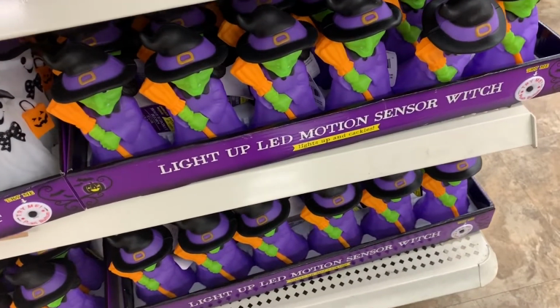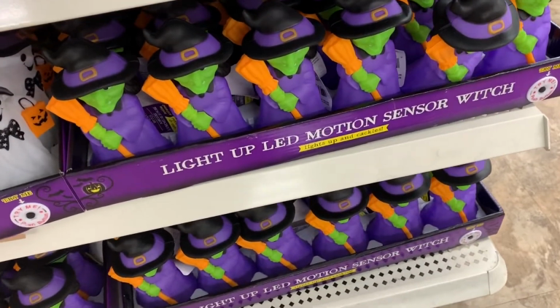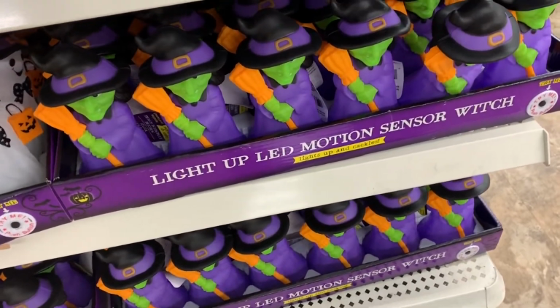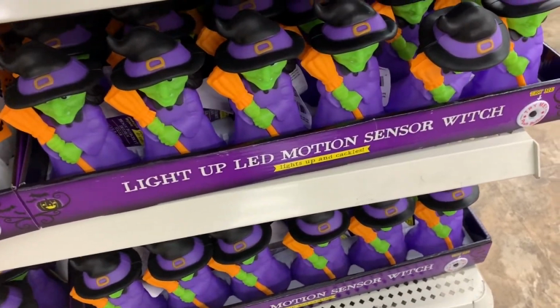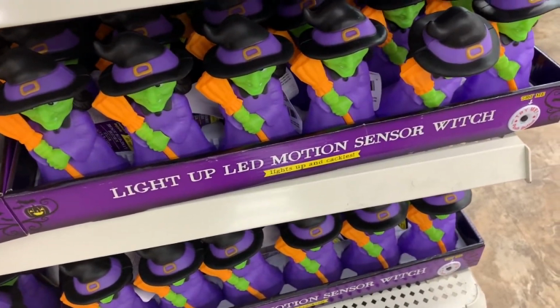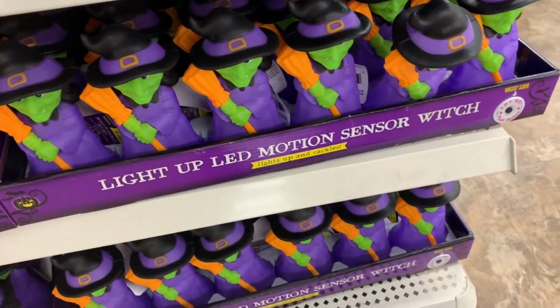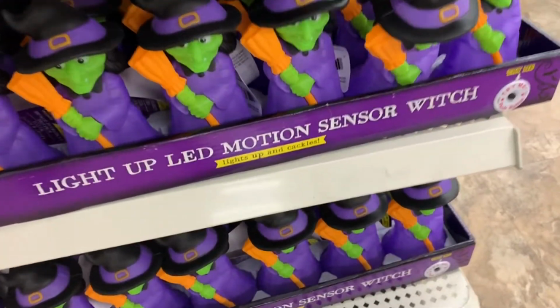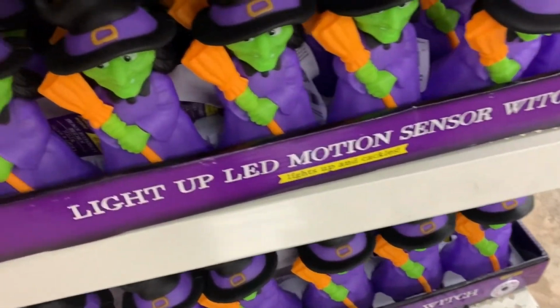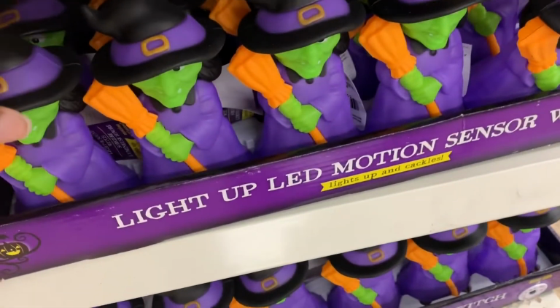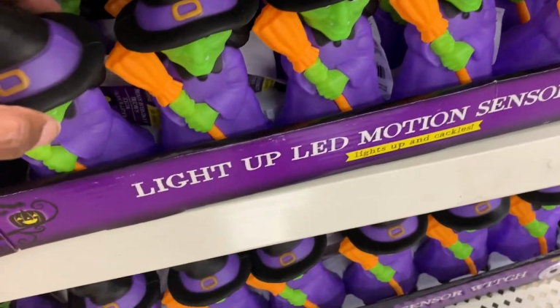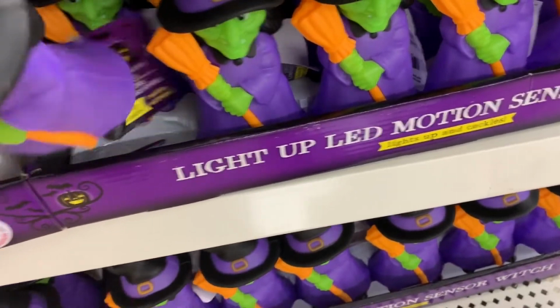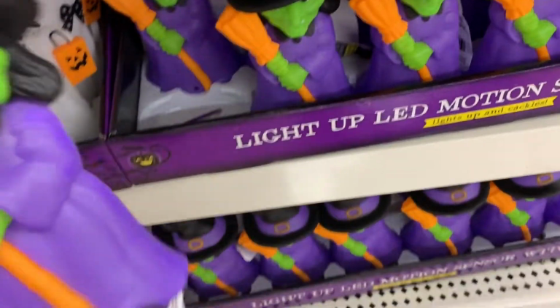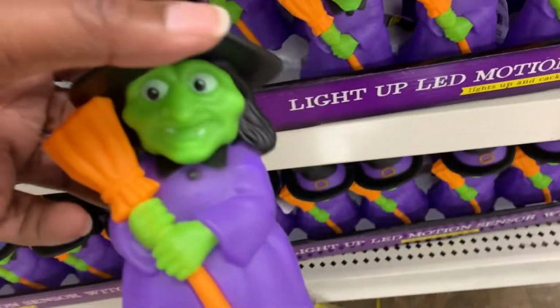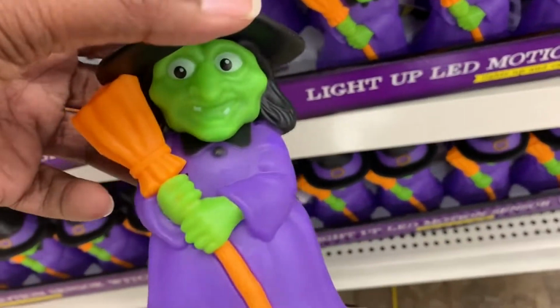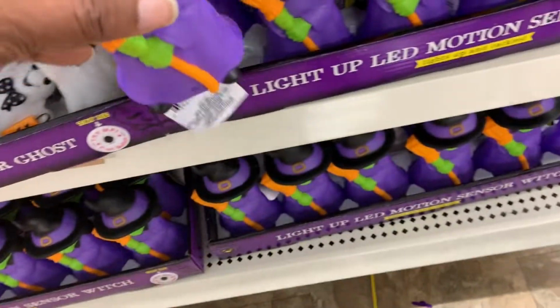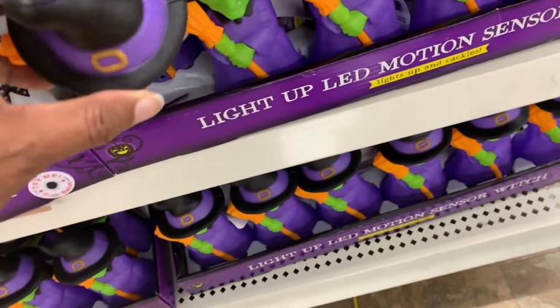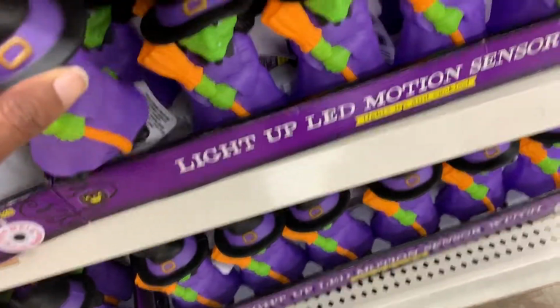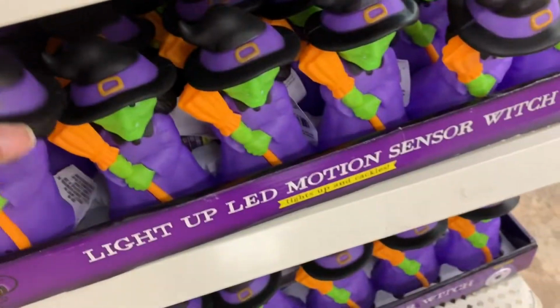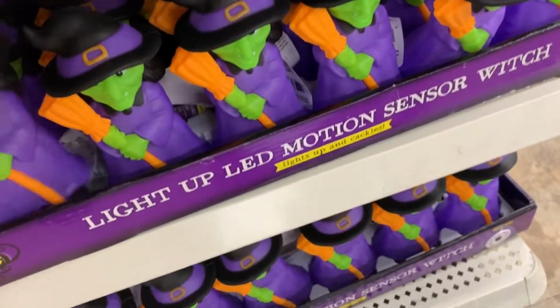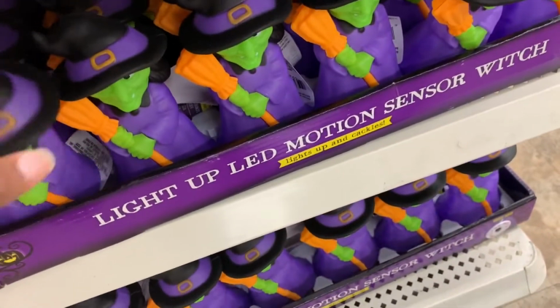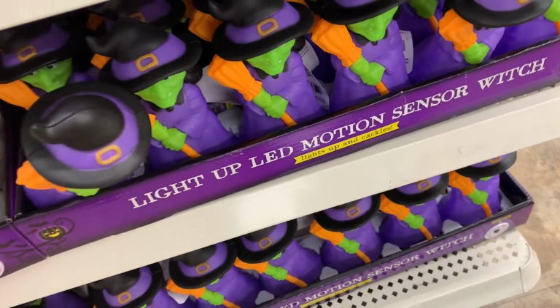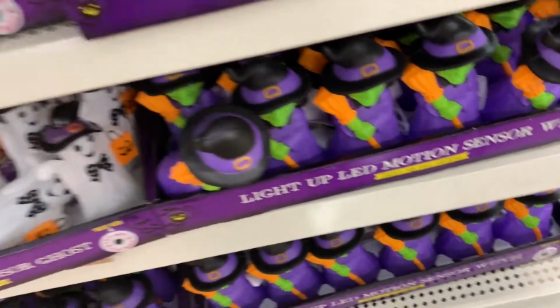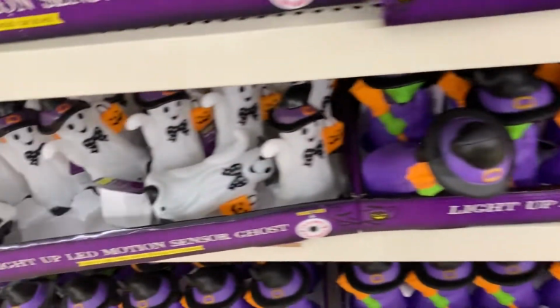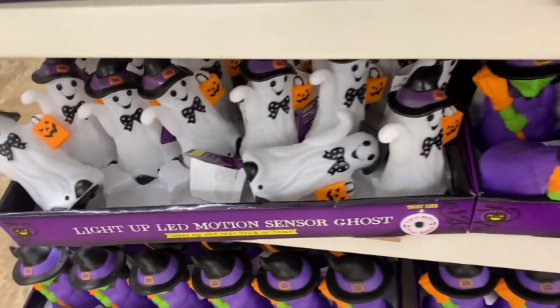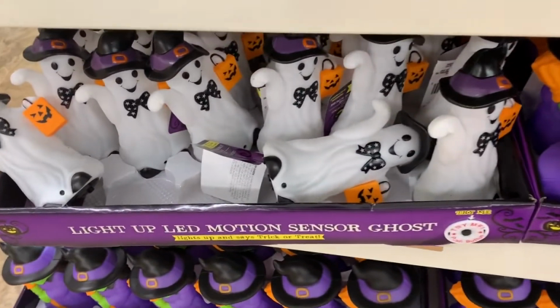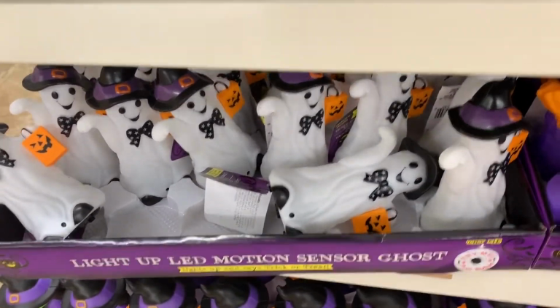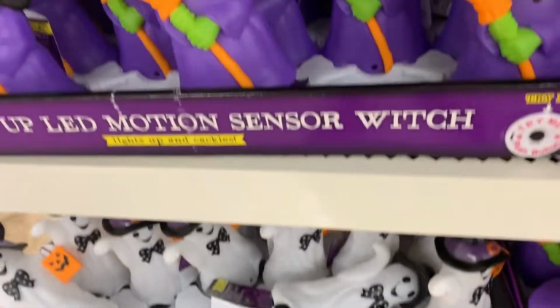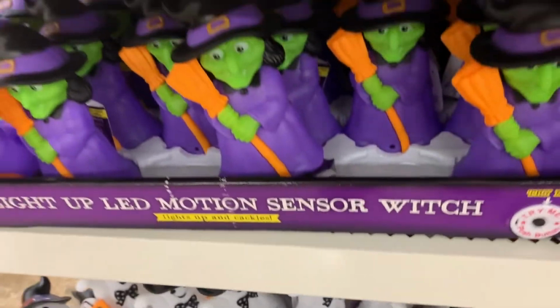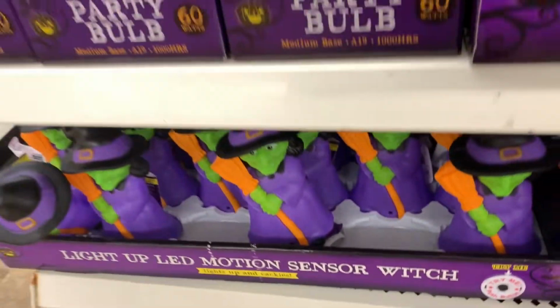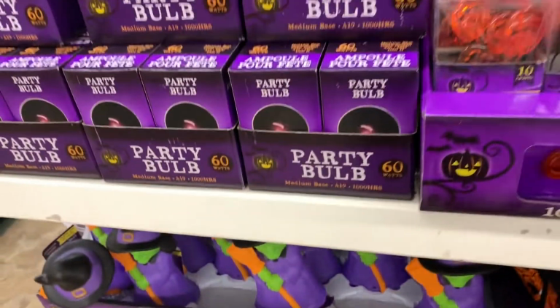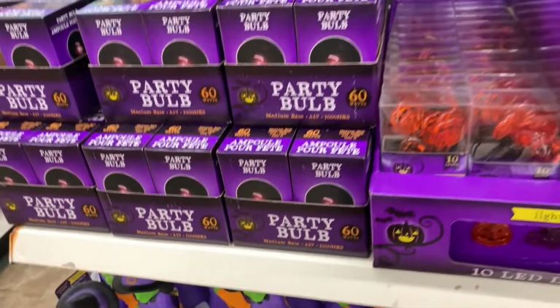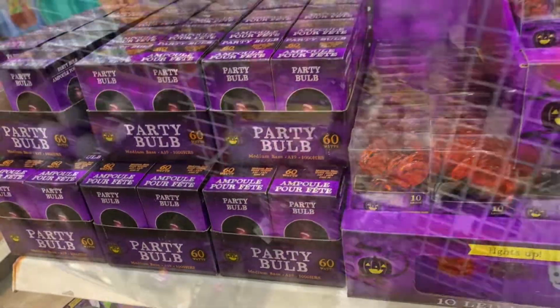Look at these light-up LED motion sensor witches — I don't think I've ever seen these before last year either. They've got the ghosts too — that is cute.